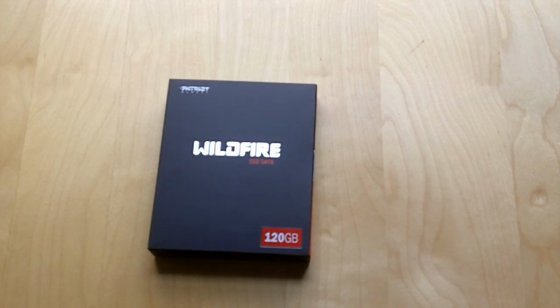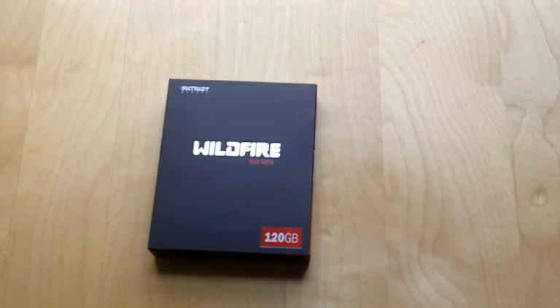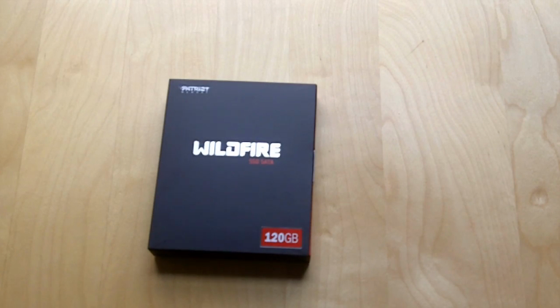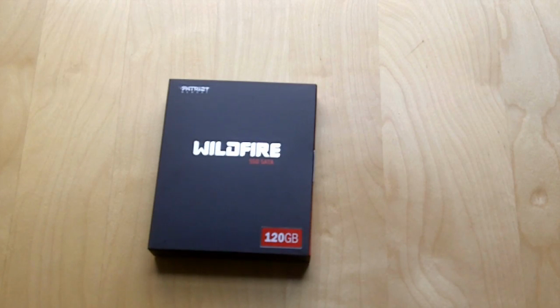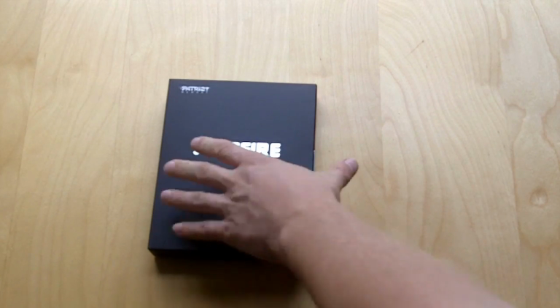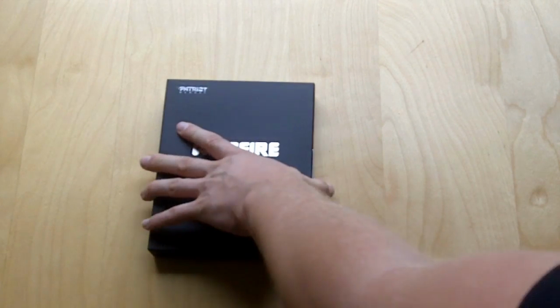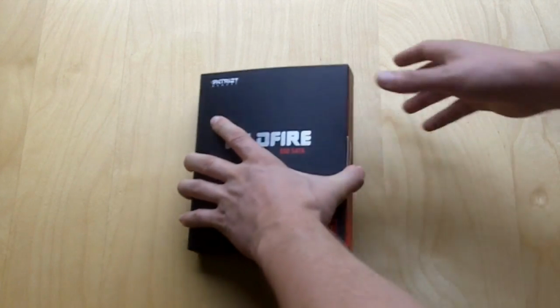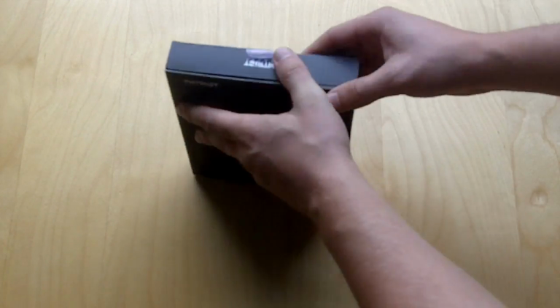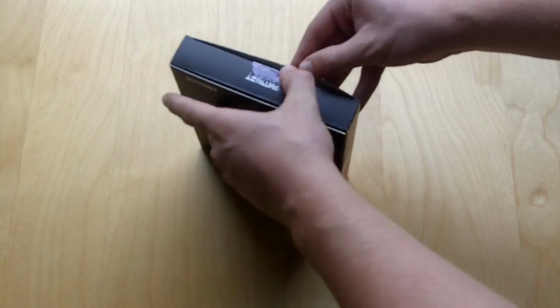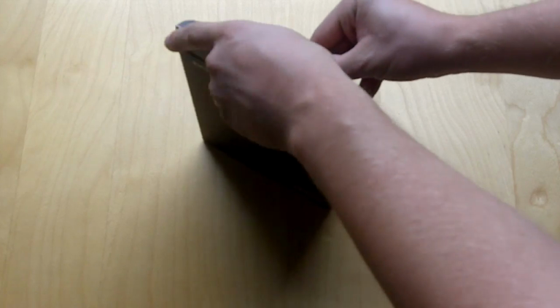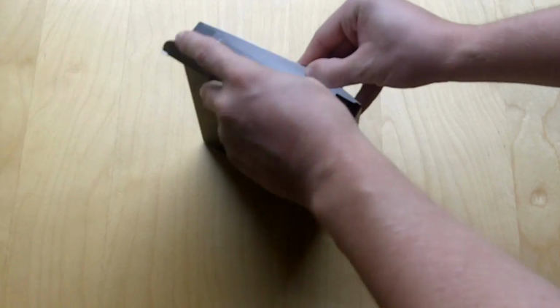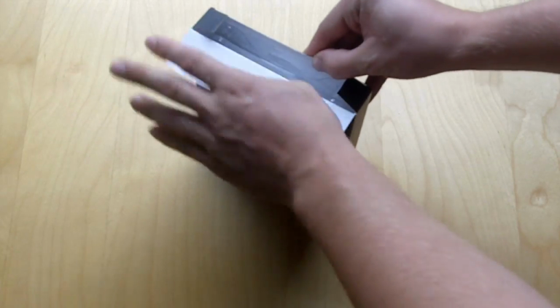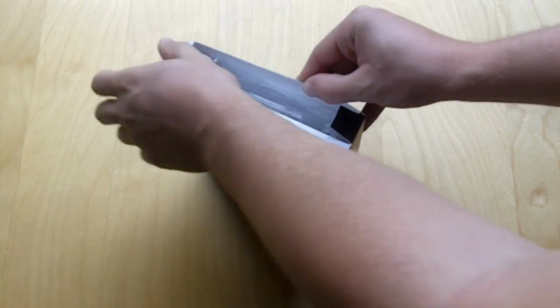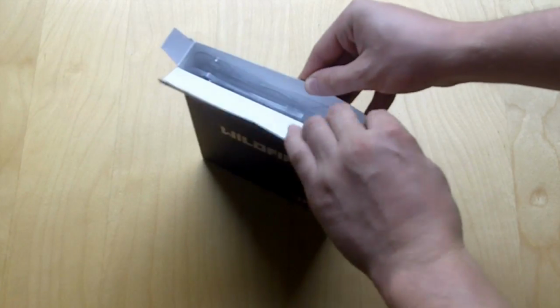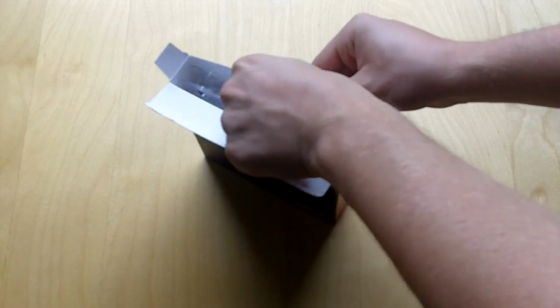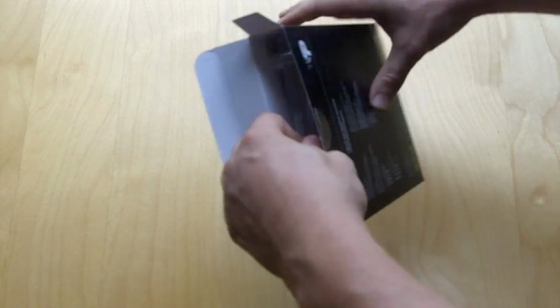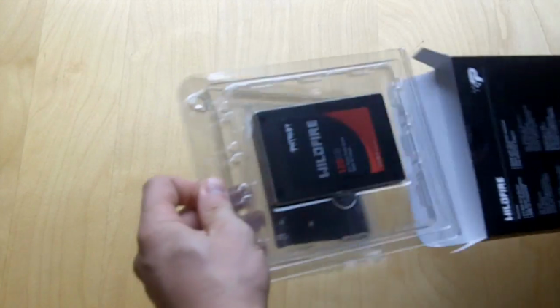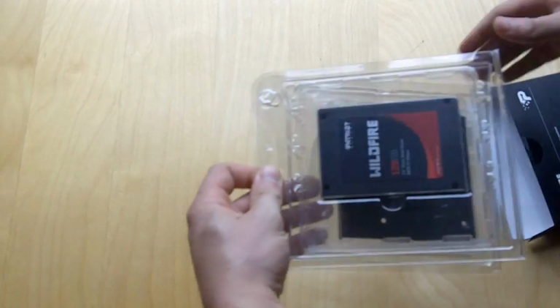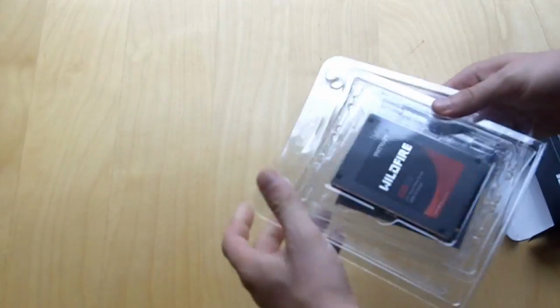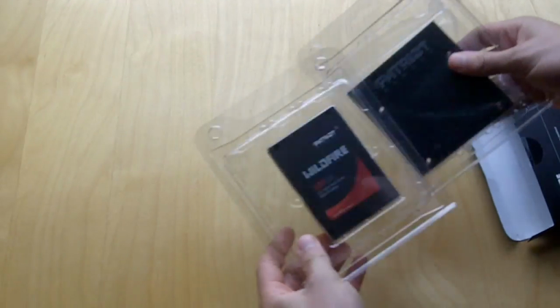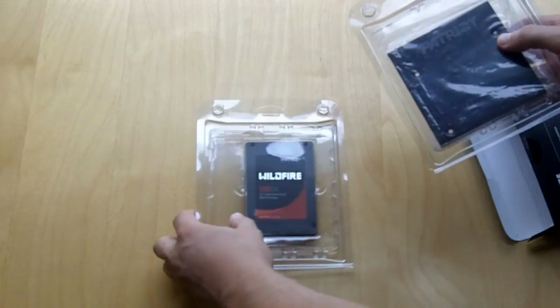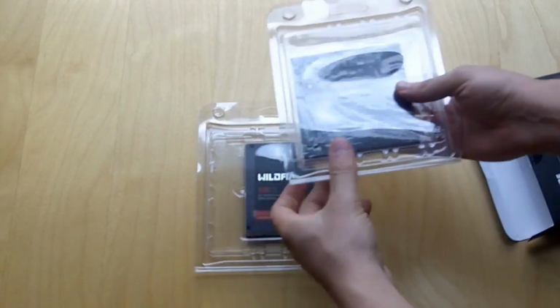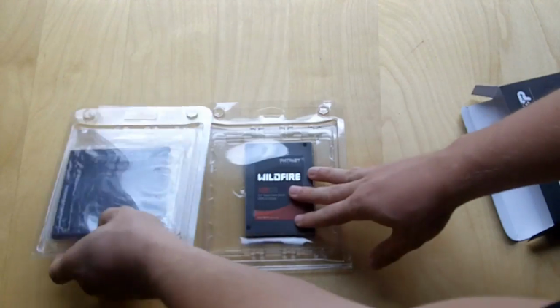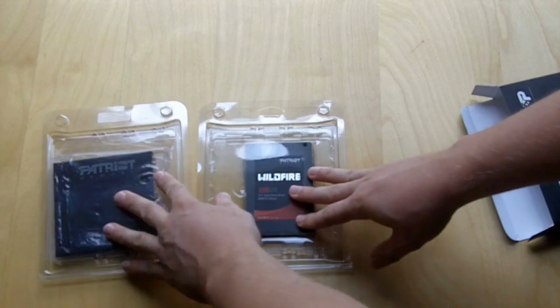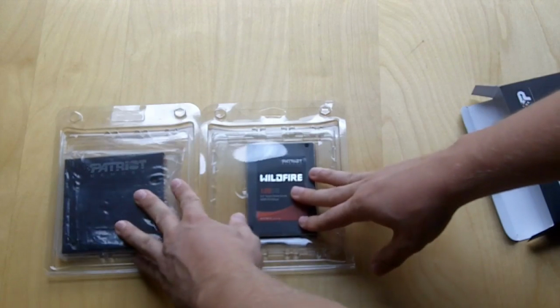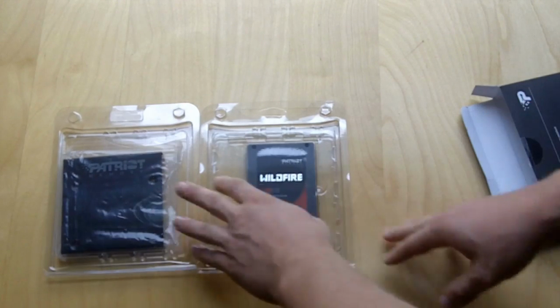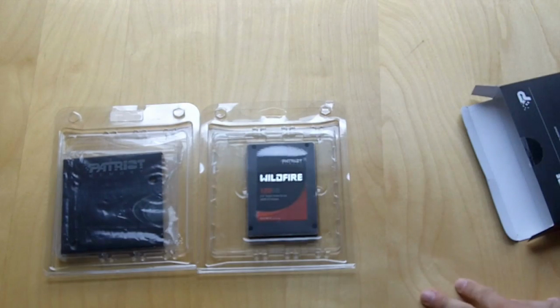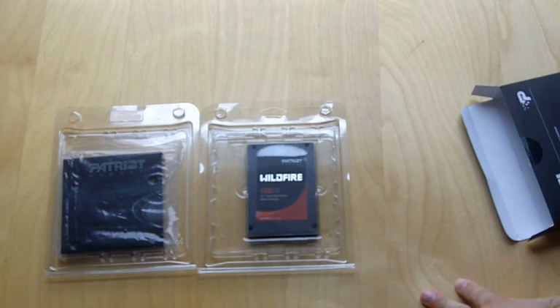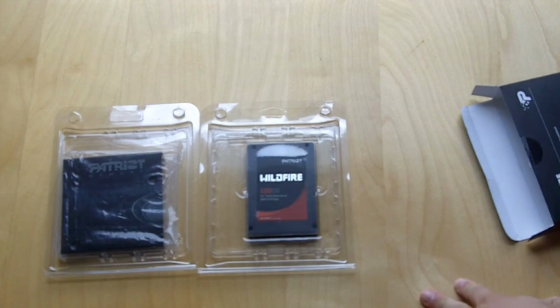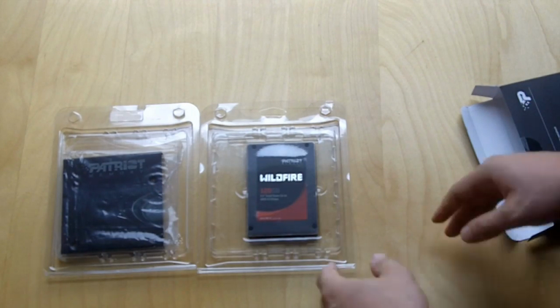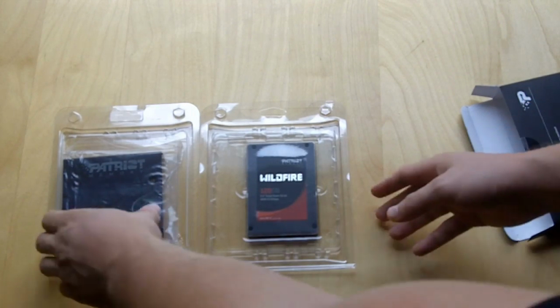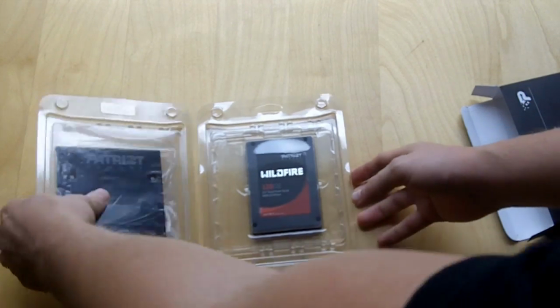Let's go ahead and open up the box and see what's inside. As you can see, there are two different packages inside. Let's go ahead and take a look at the hard drive first.